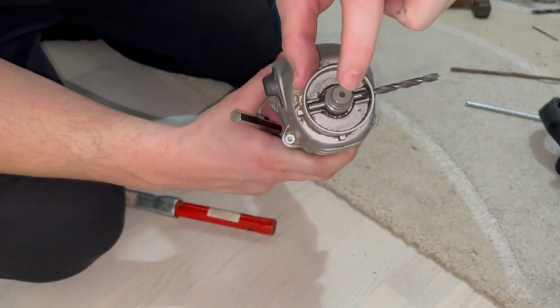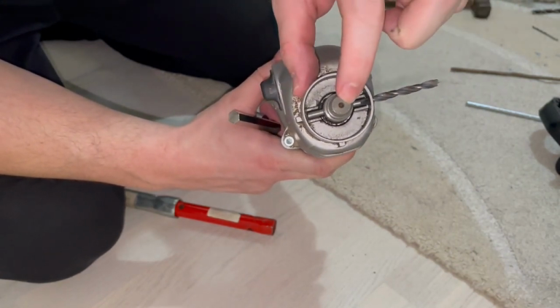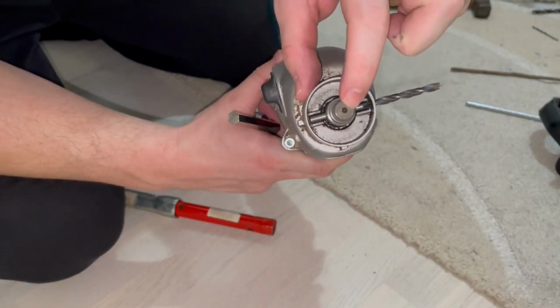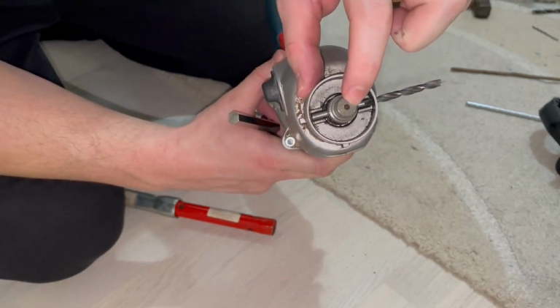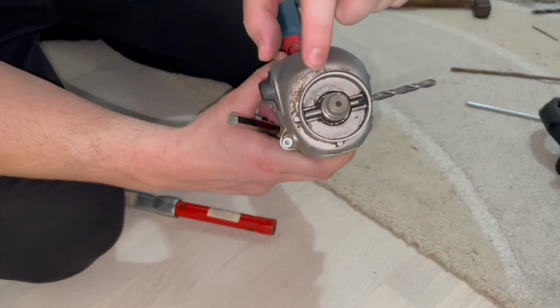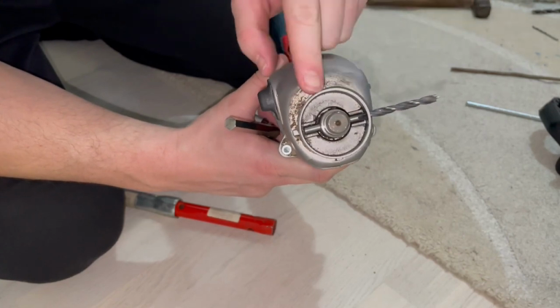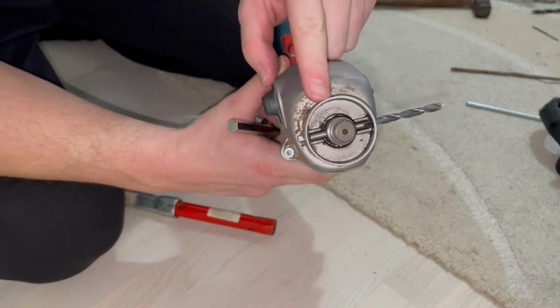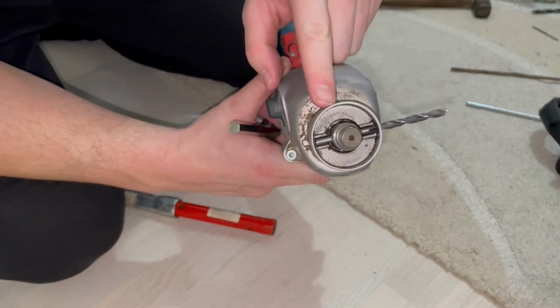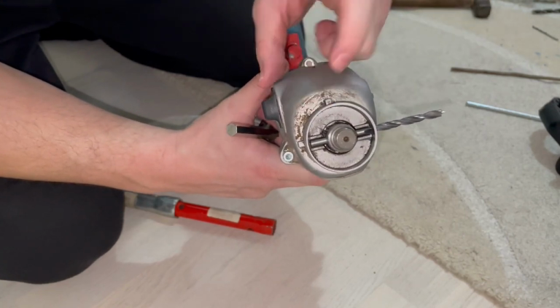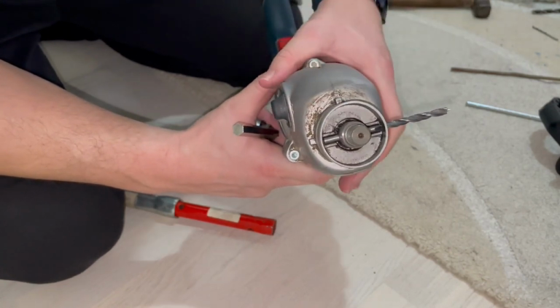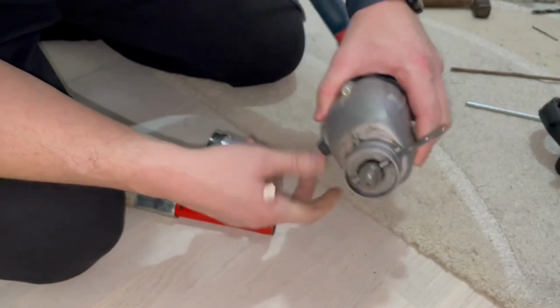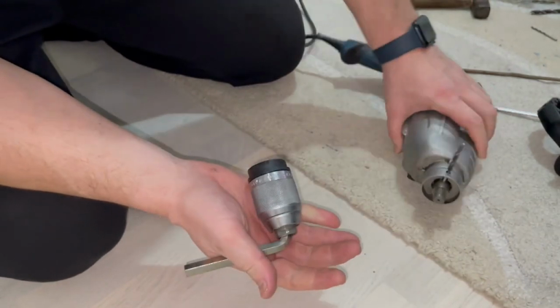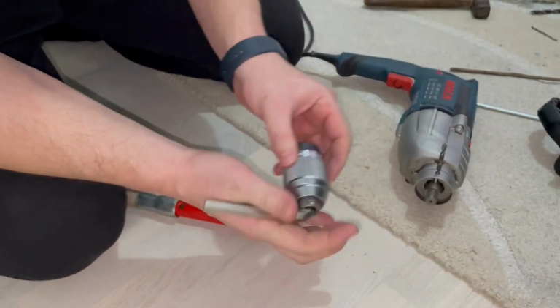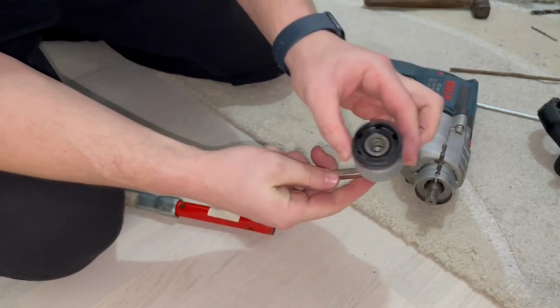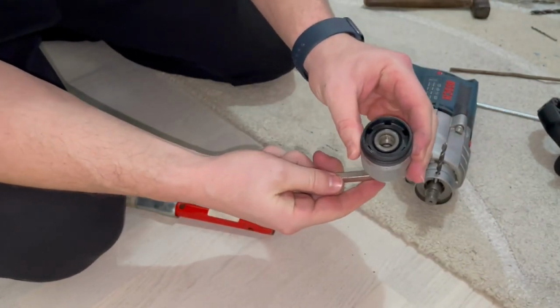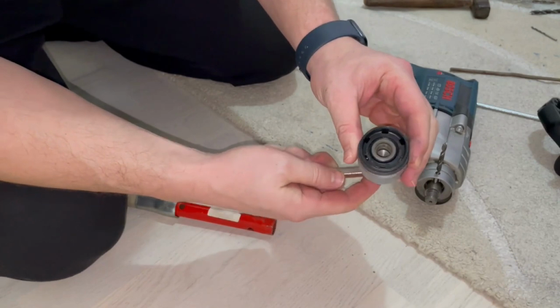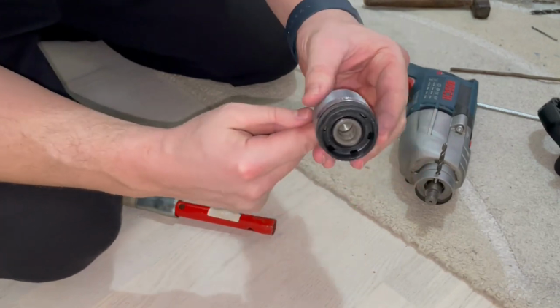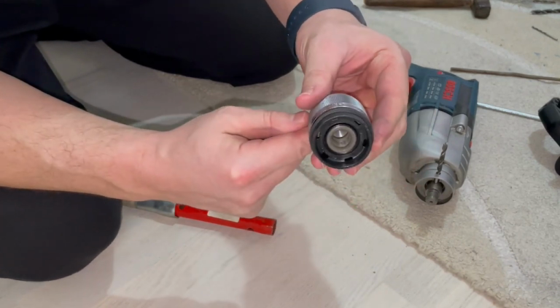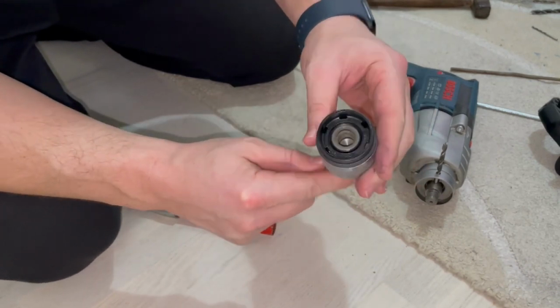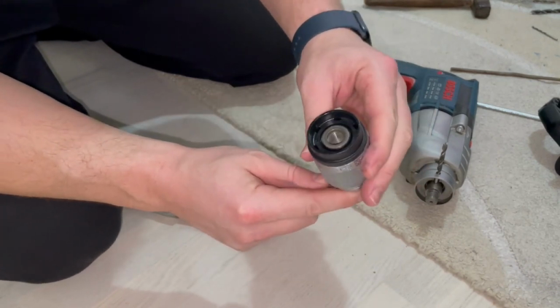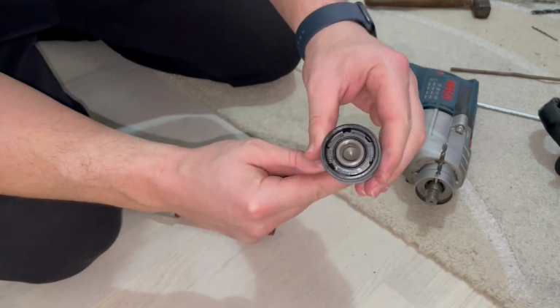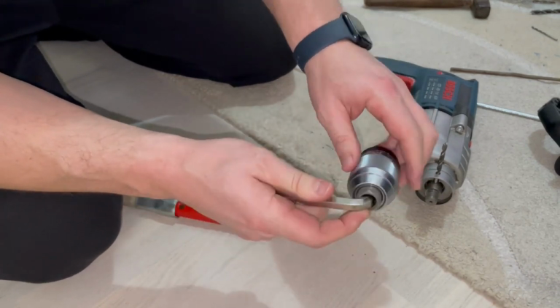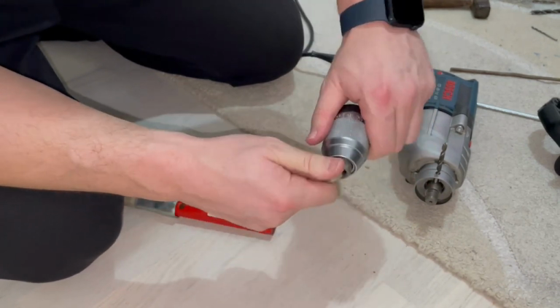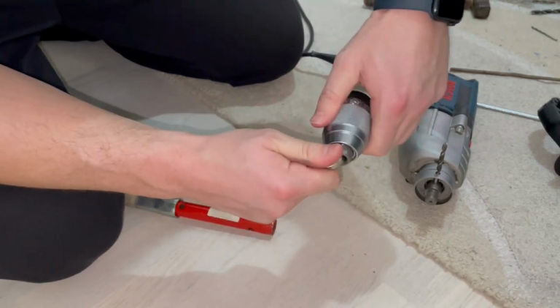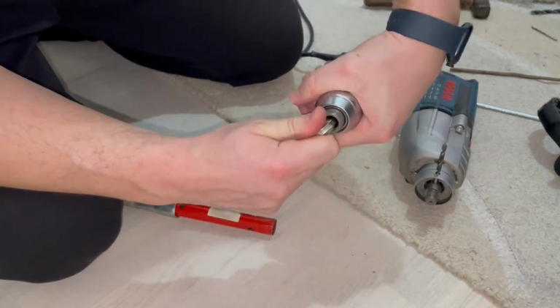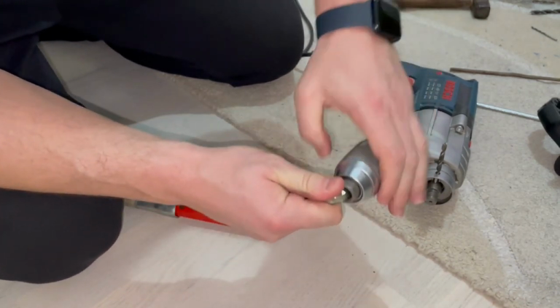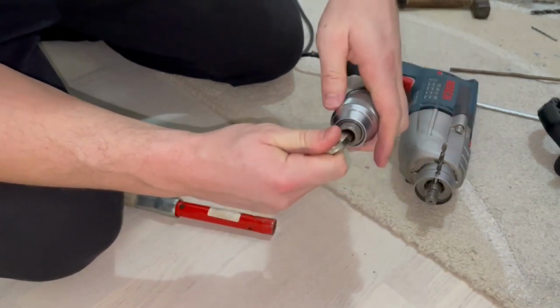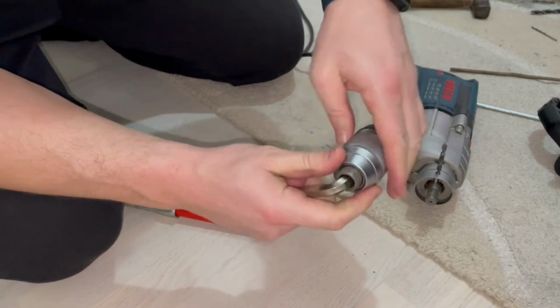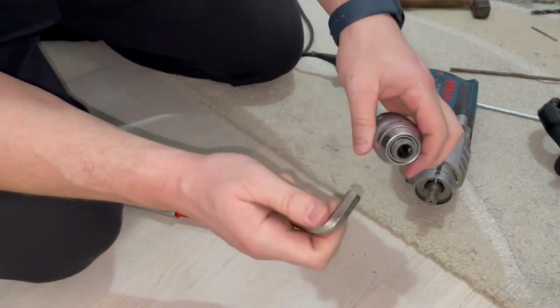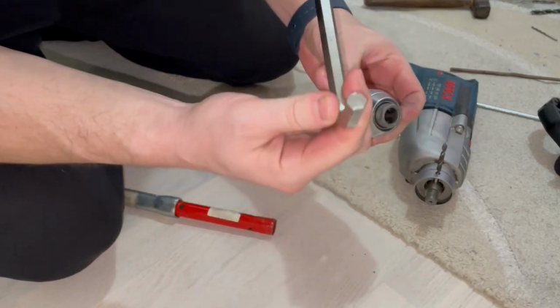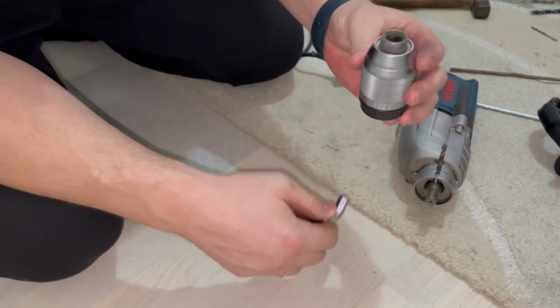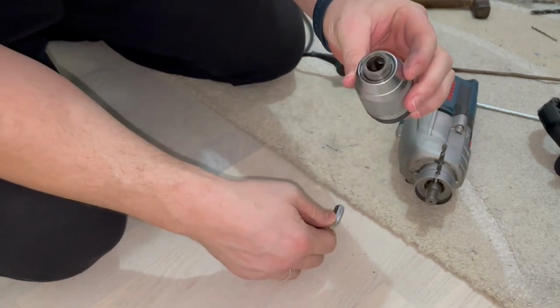This shaft is very much fixed in its place and it cannot rotate anymore. And we managed to remove this drill chuck without any problems. Just unwind it and remove your emboss key.